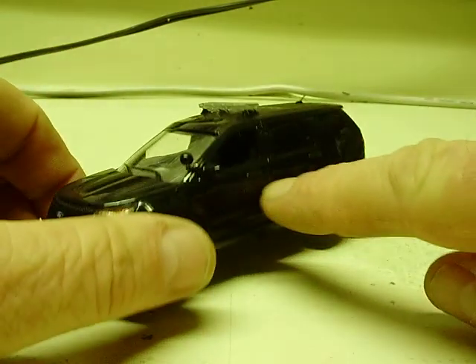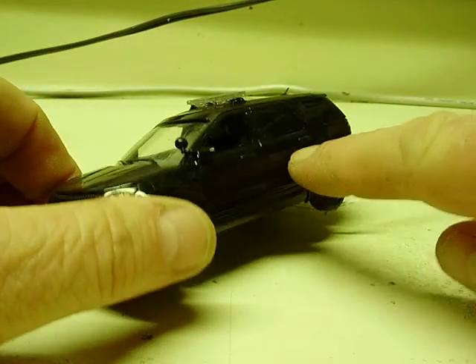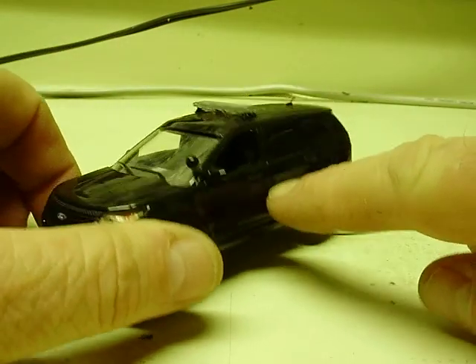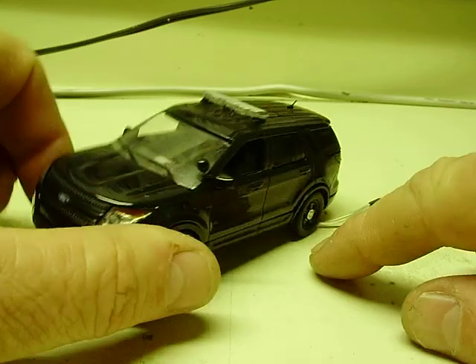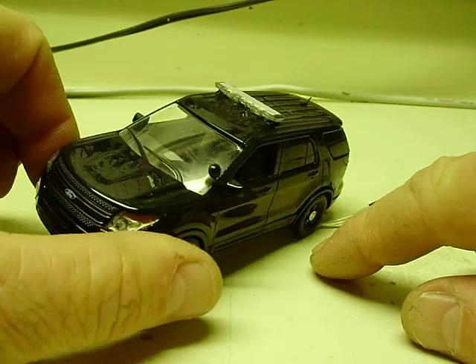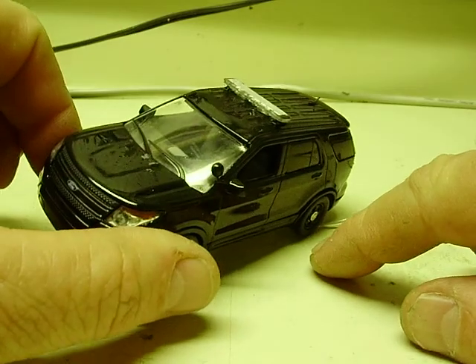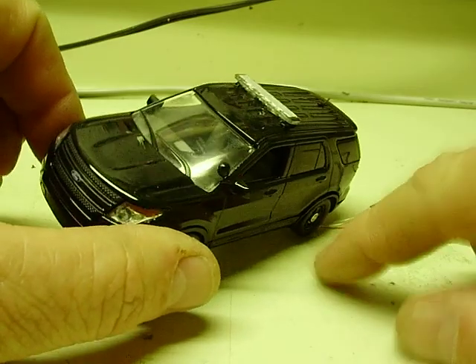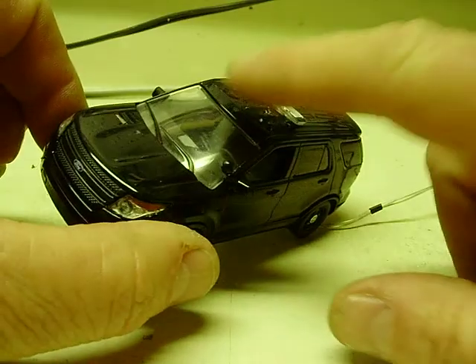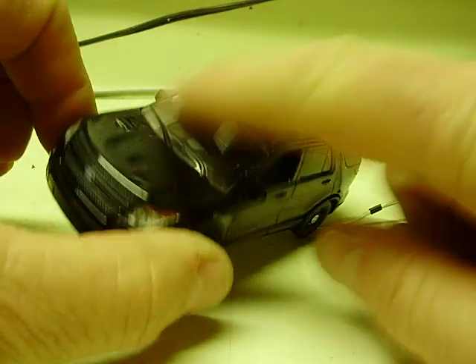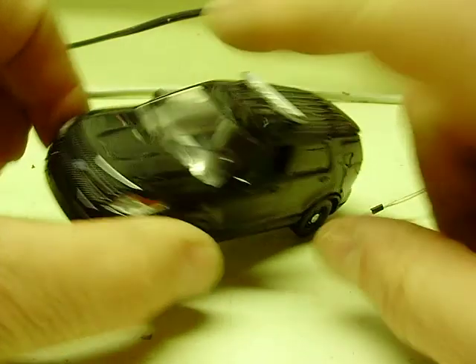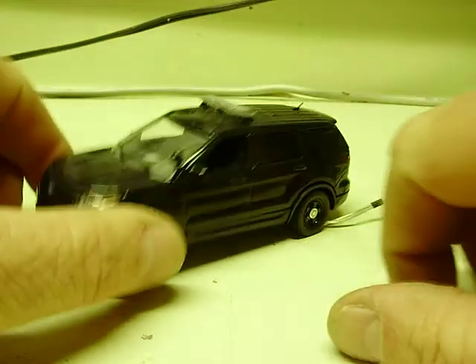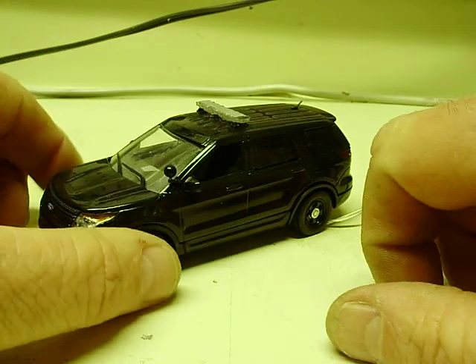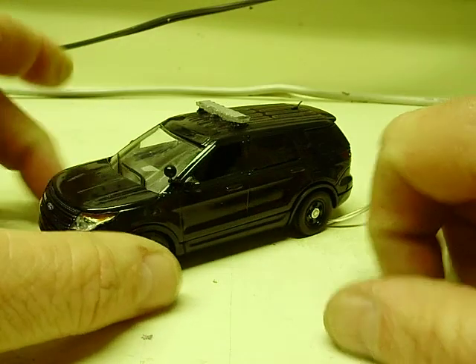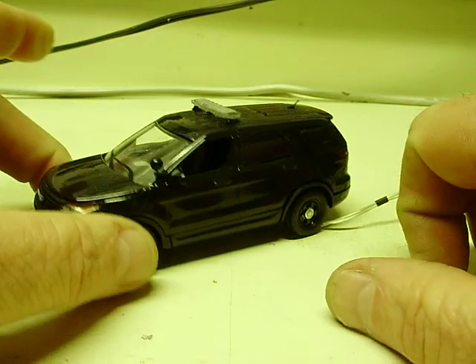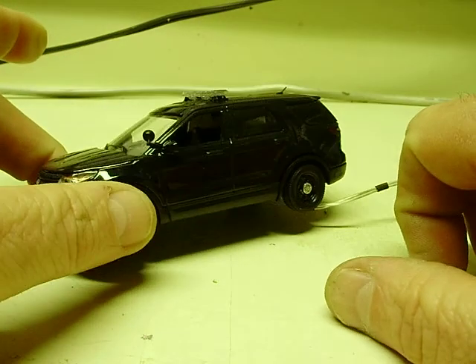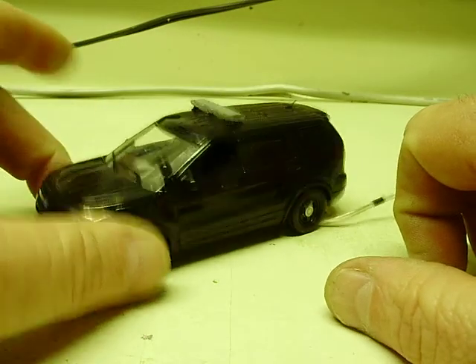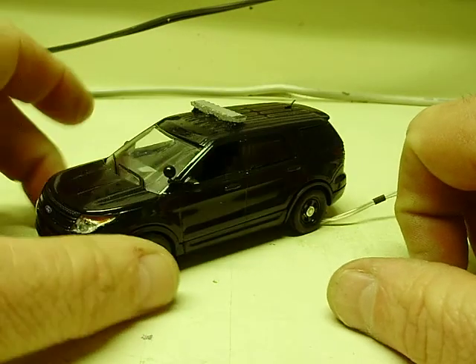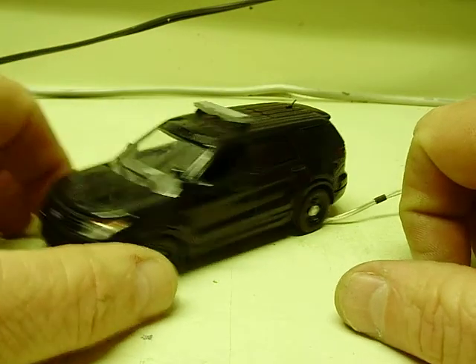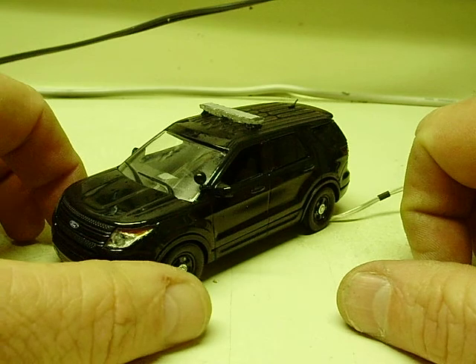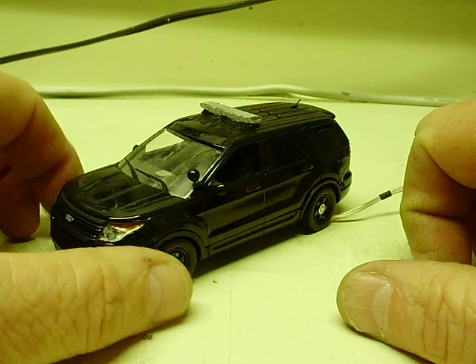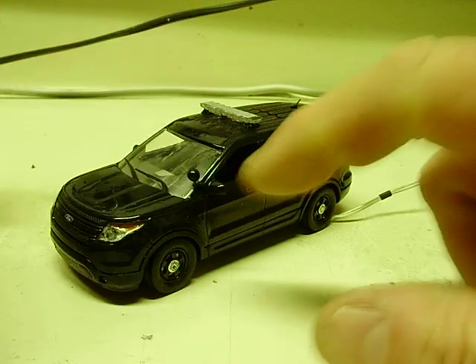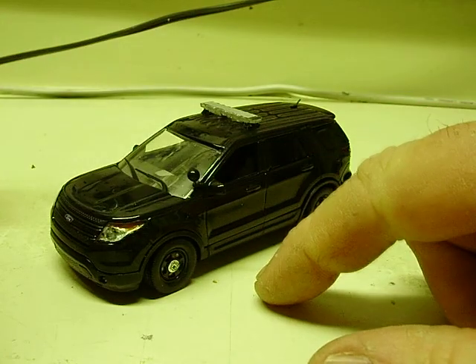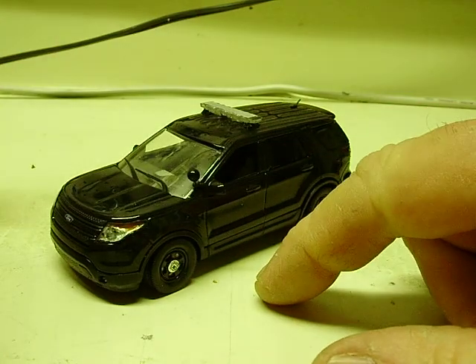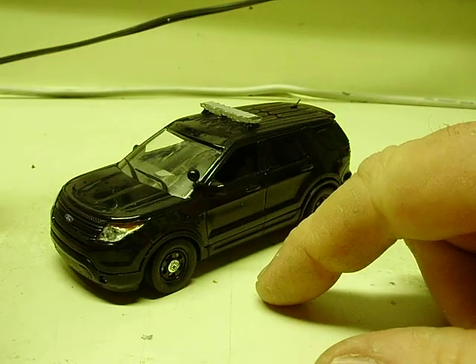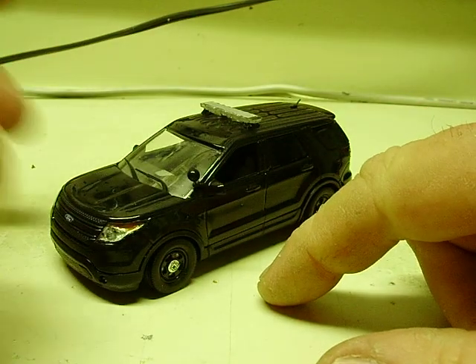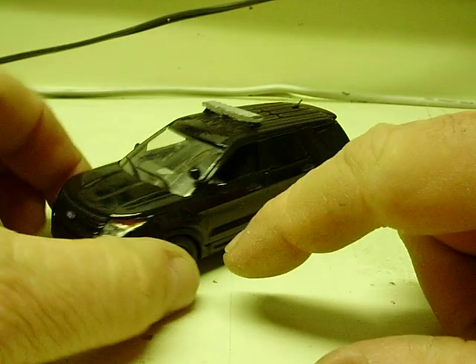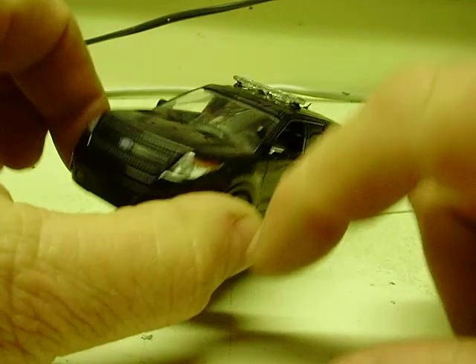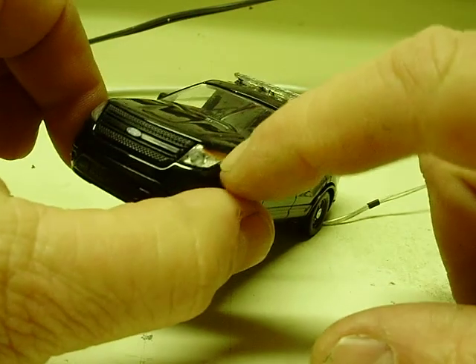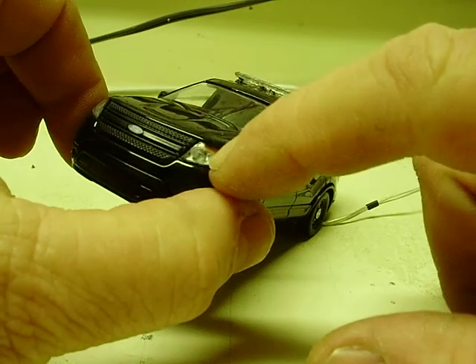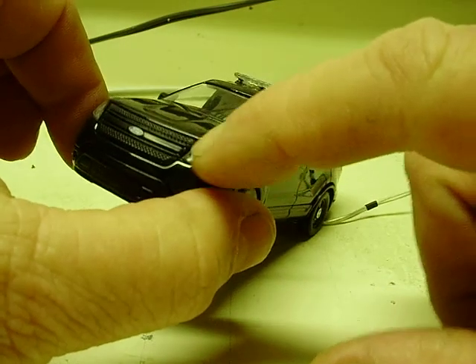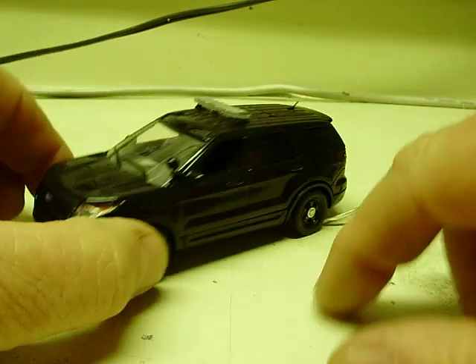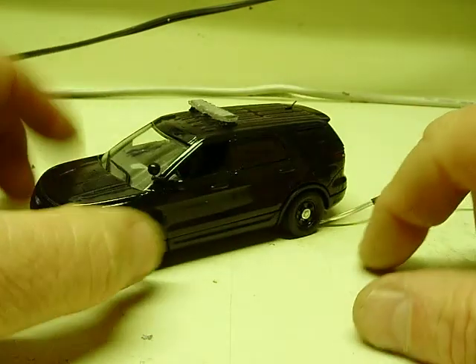The customer mentioned the decals. I don't remember what this one's getting on it — it may be a Washtenaw County Sheriff up in Michigan, I can't remember. Regardless, it is ready to go.